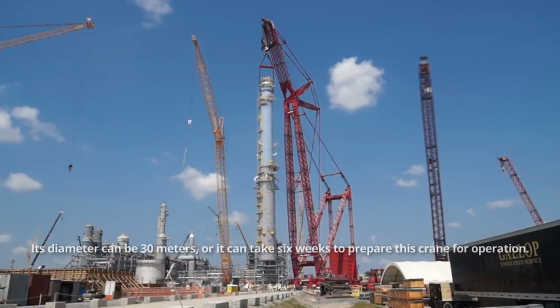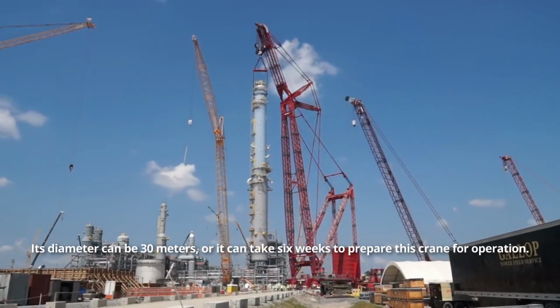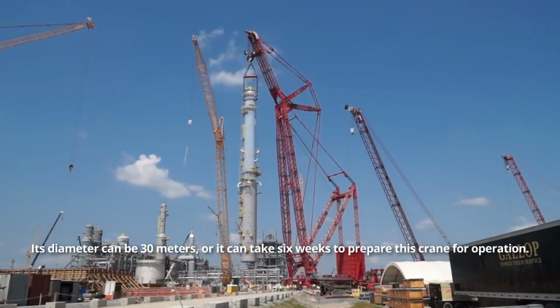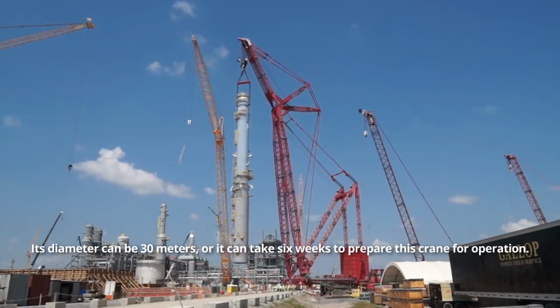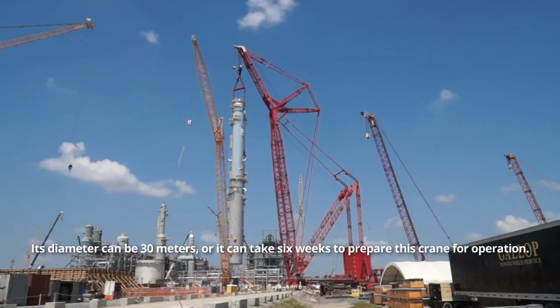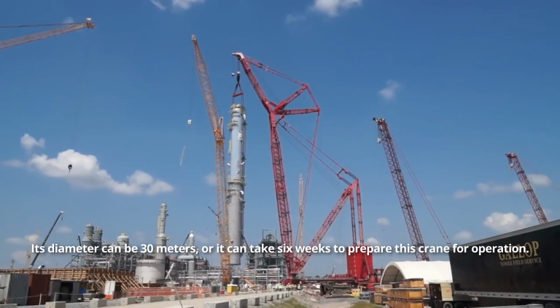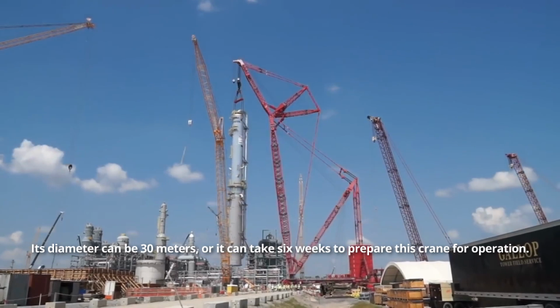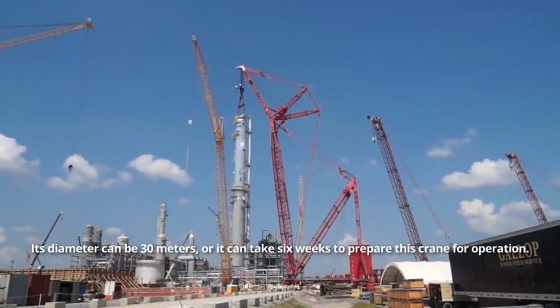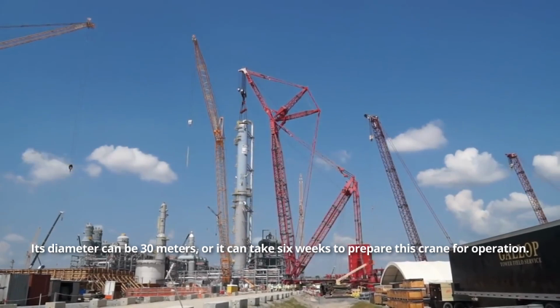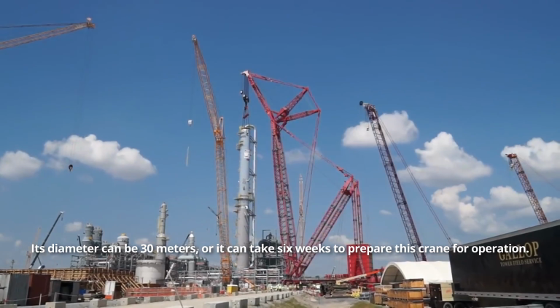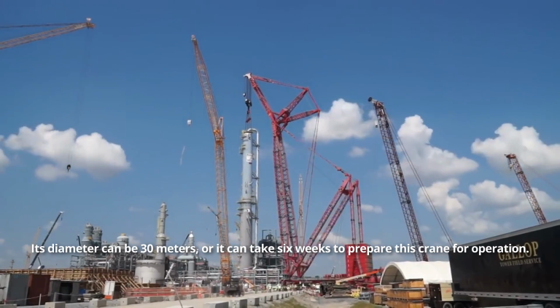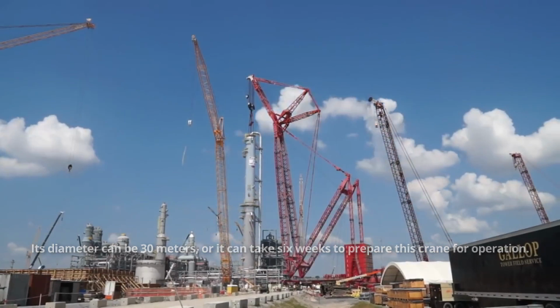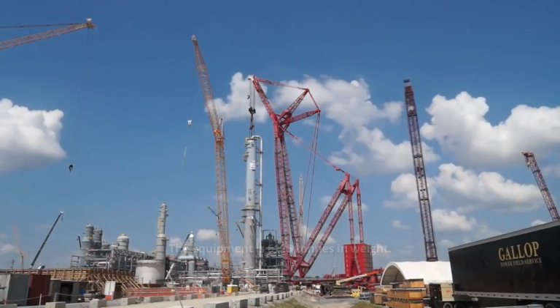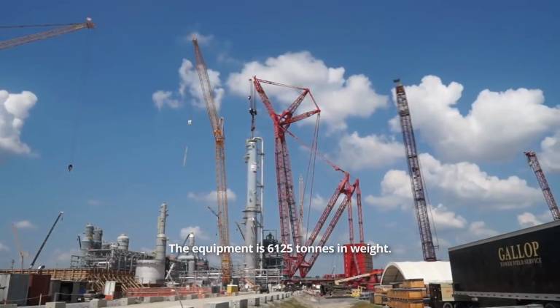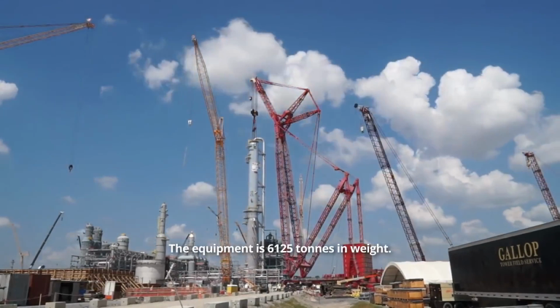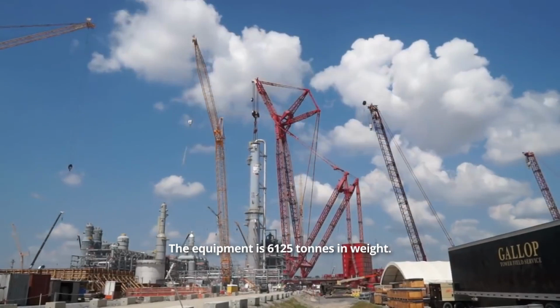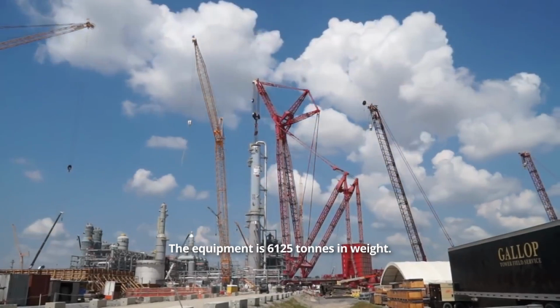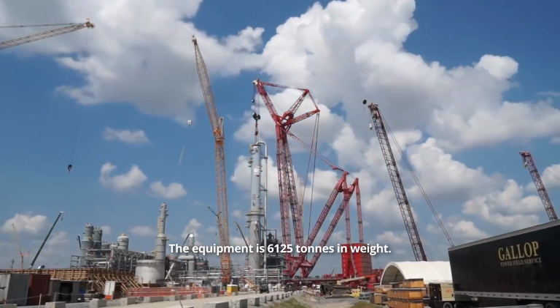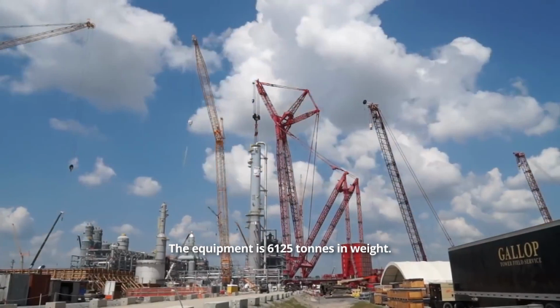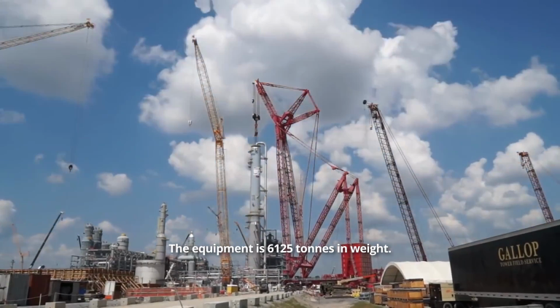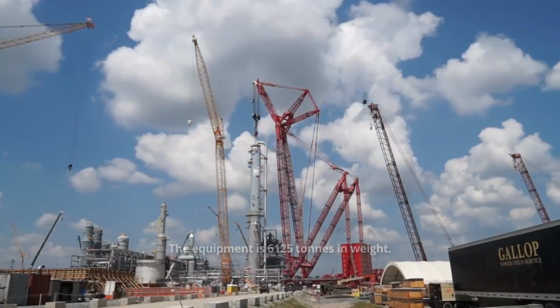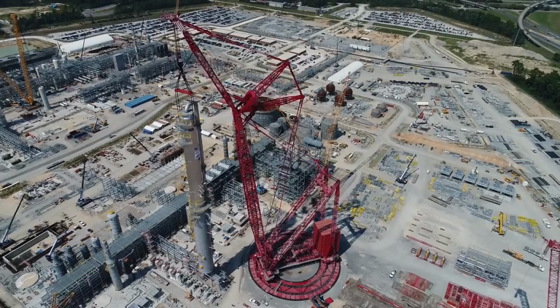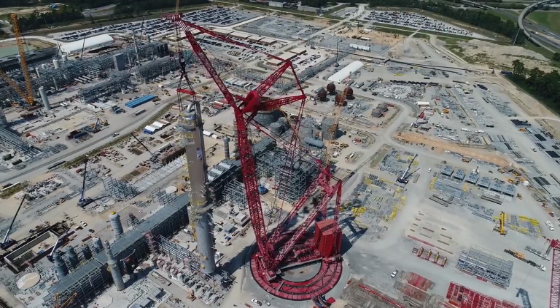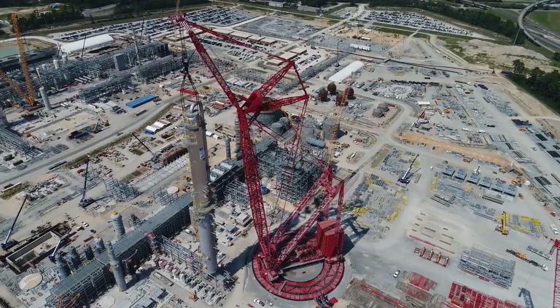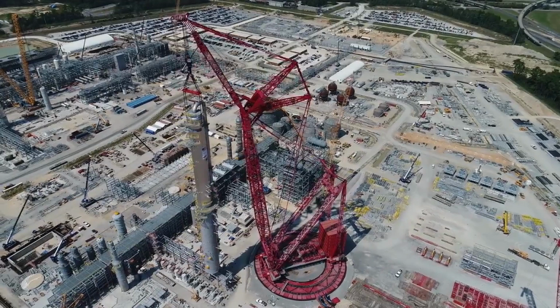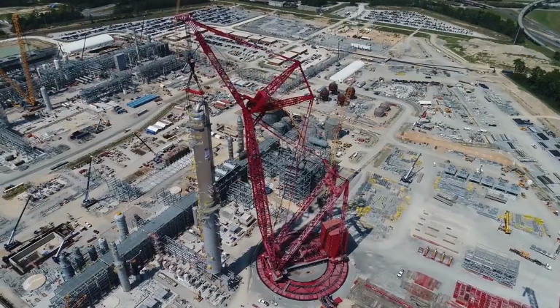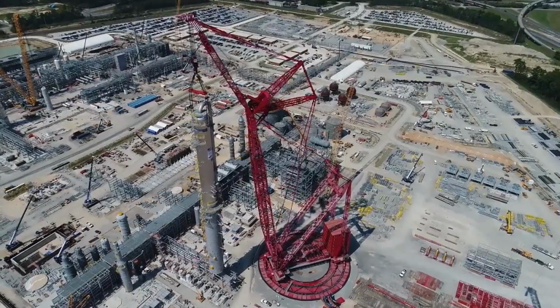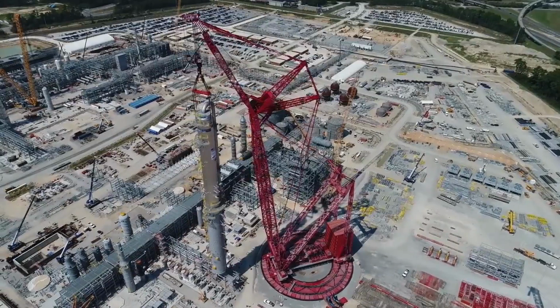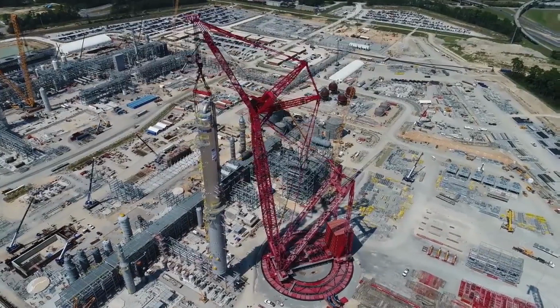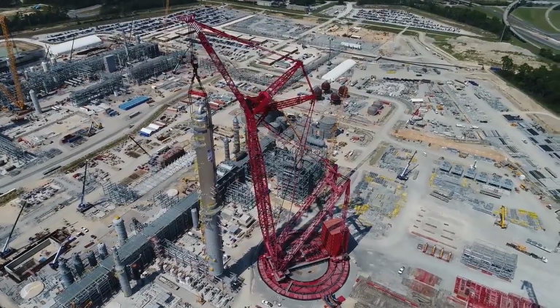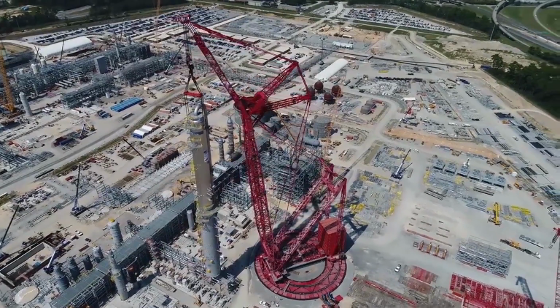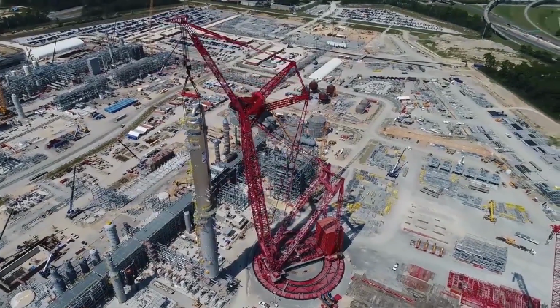Its diameter can be 30 meters, and it can take 6 weeks to prepare this crane for operation. The equipment is 6,125 tons in weight. Although such cranes went into production in 2011, the concept is currently being refined.